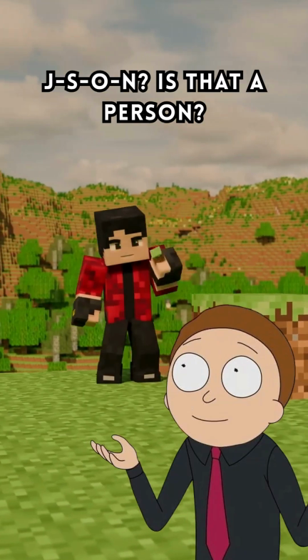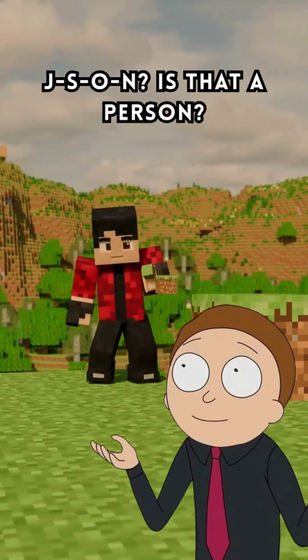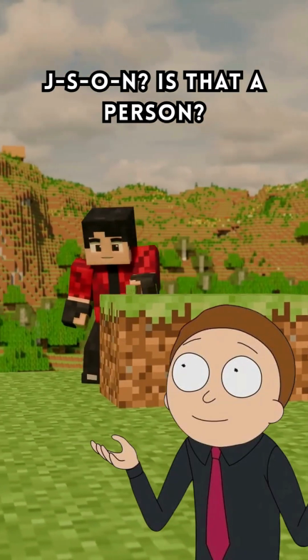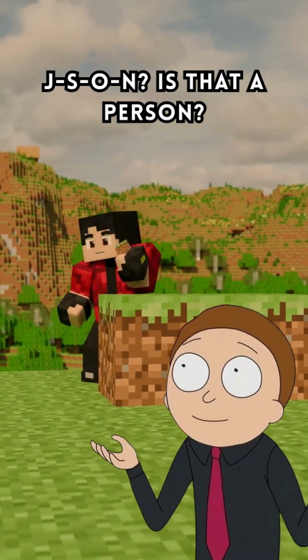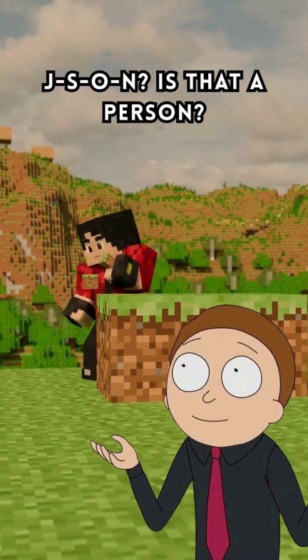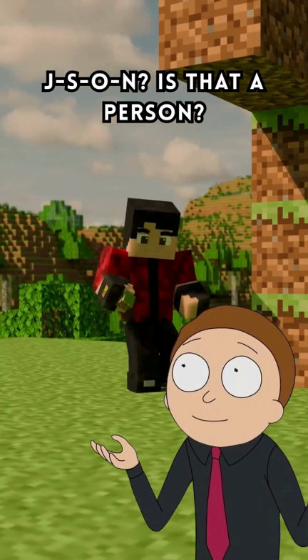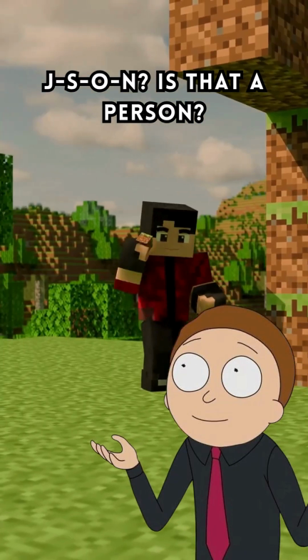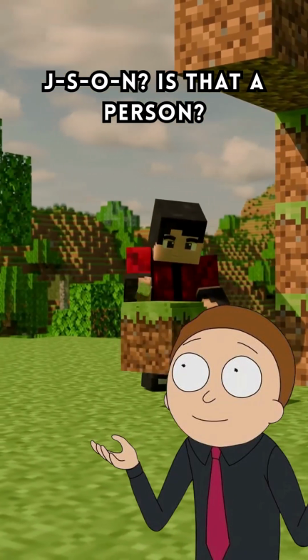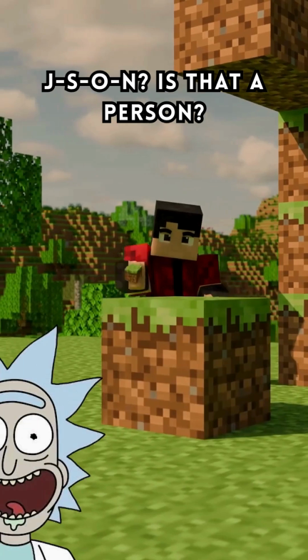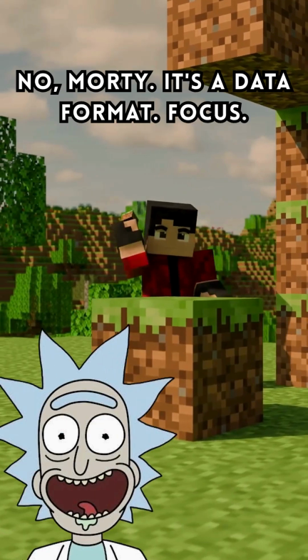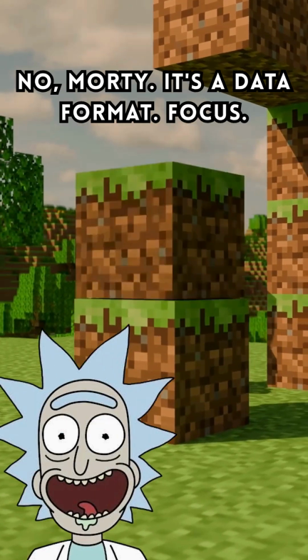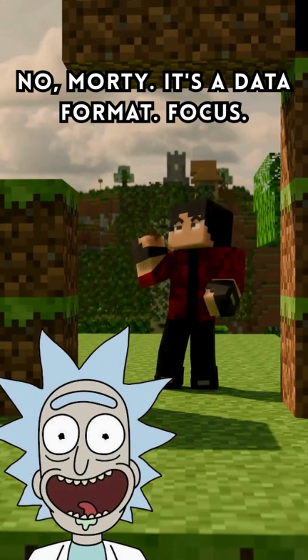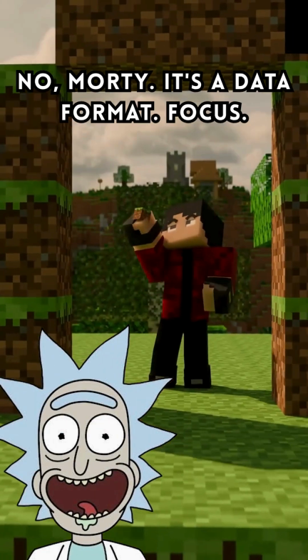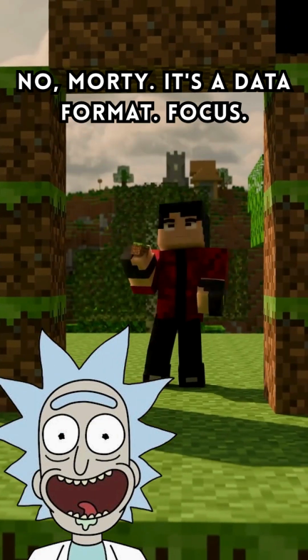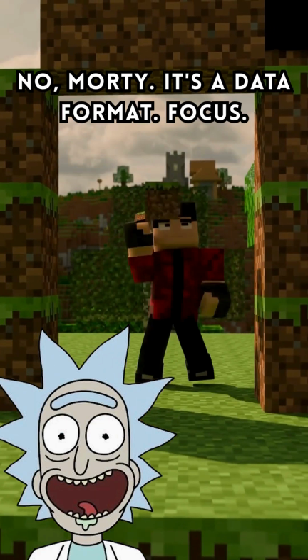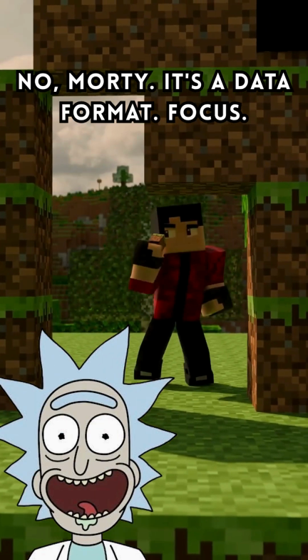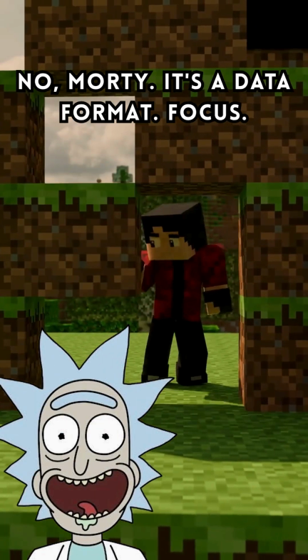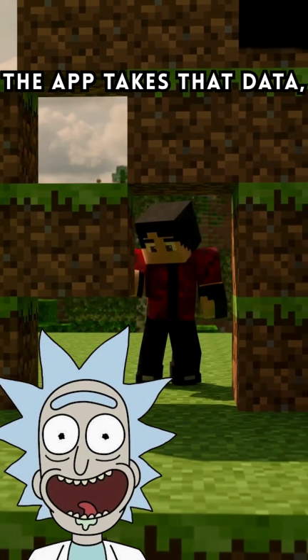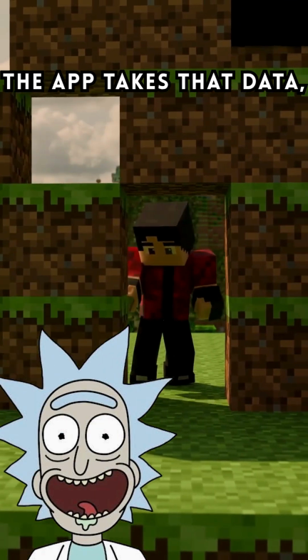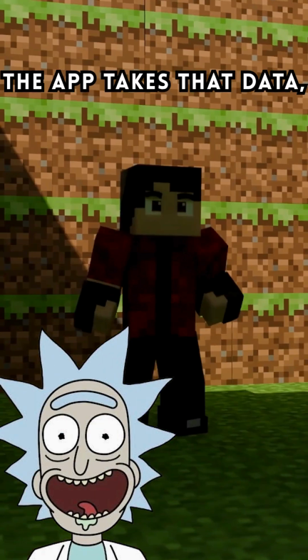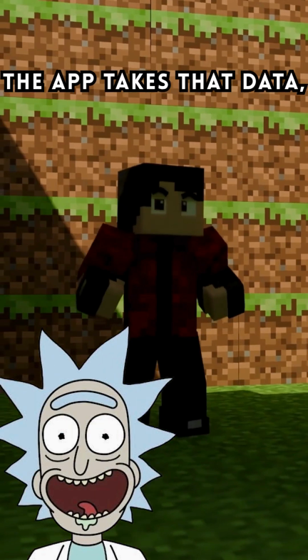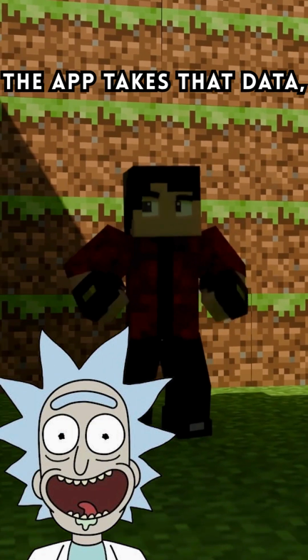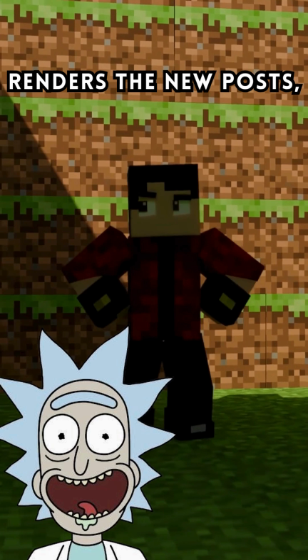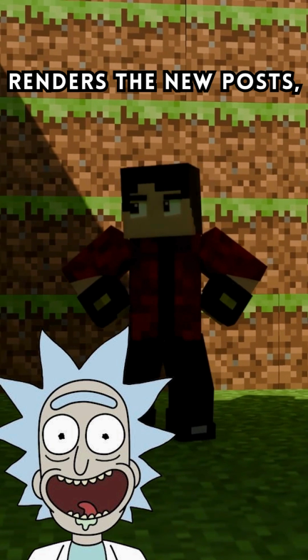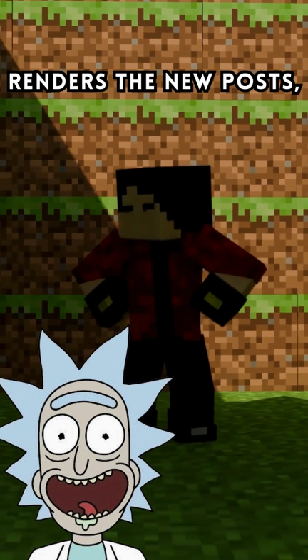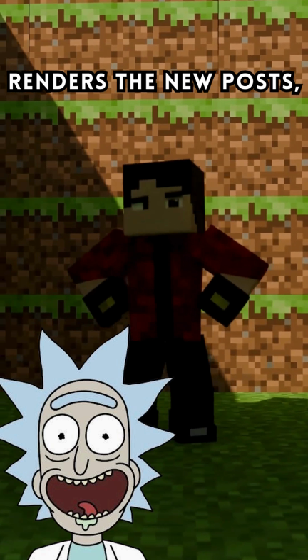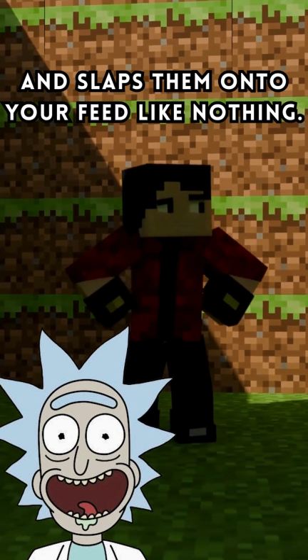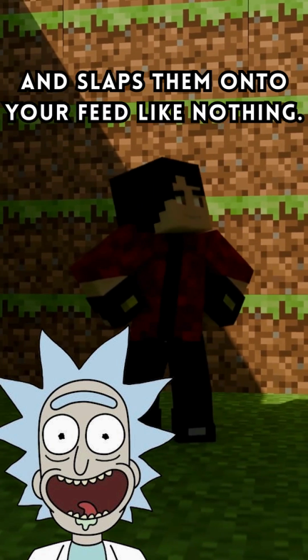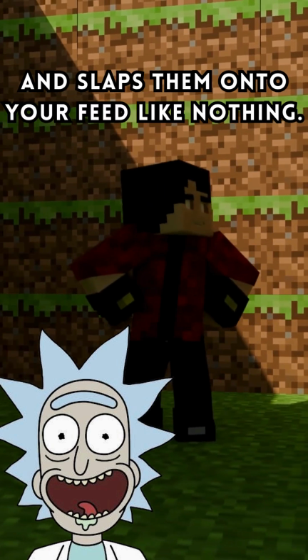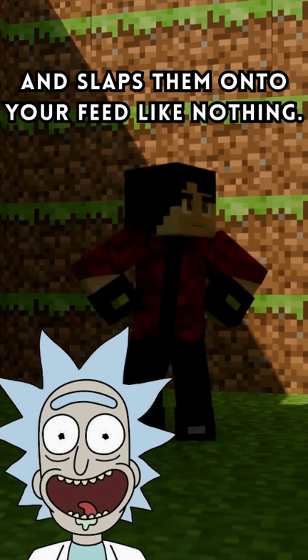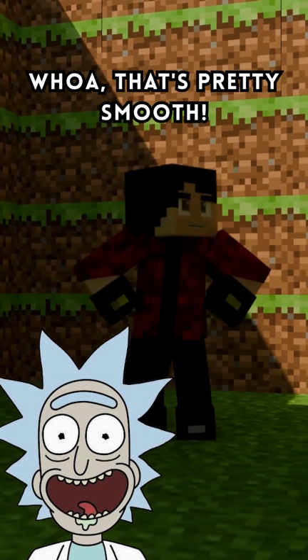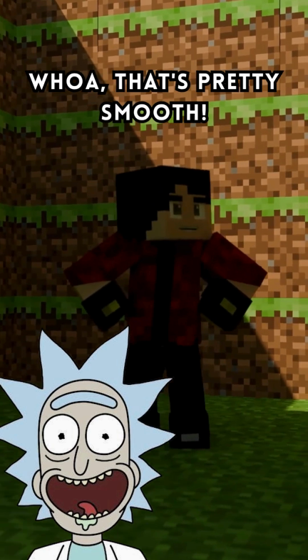JSON? Is that a person? No, Morty. It's a data format. Focus. The app takes that data, renders the new posts, and slaps them onto your feed like nothing happened.